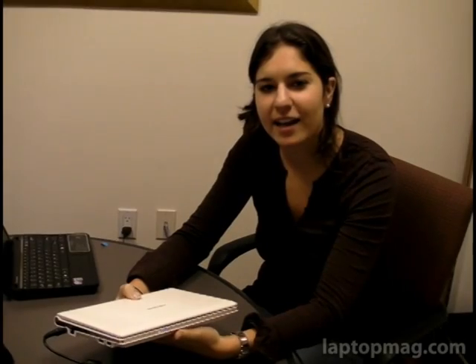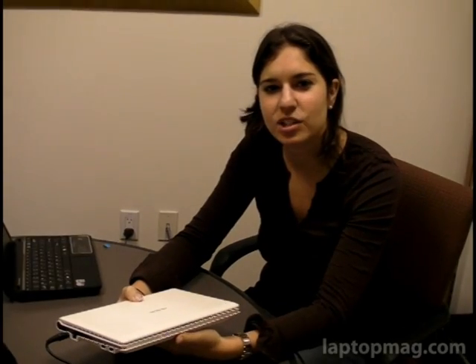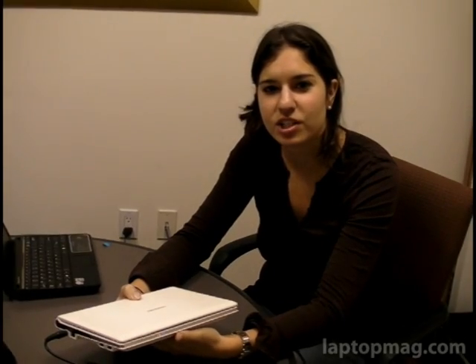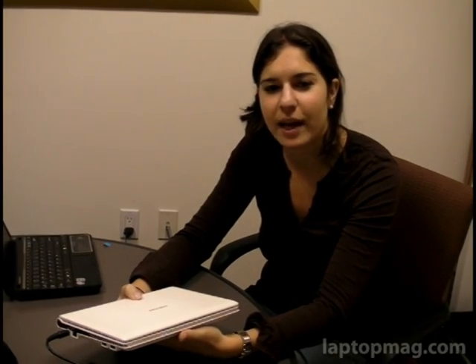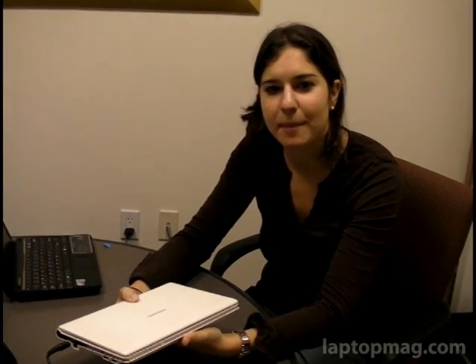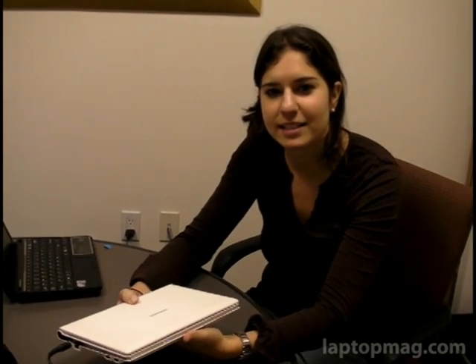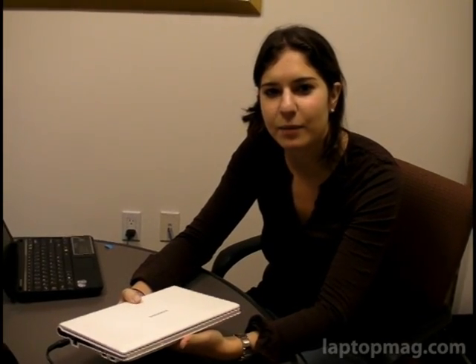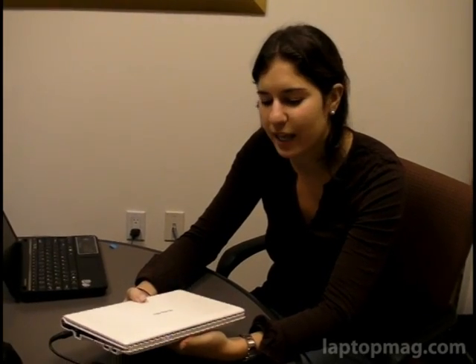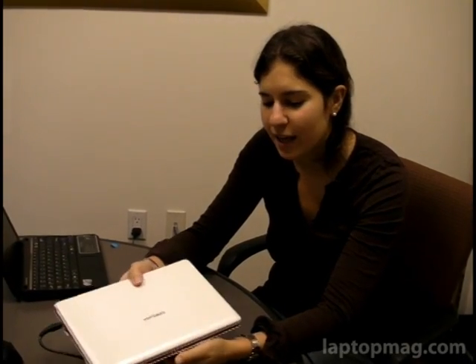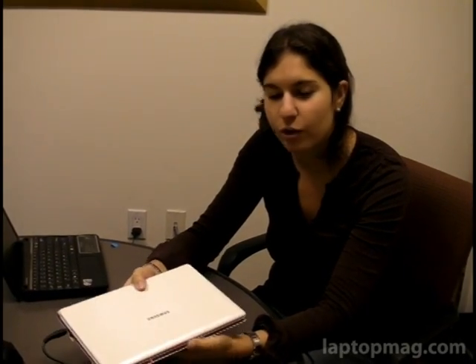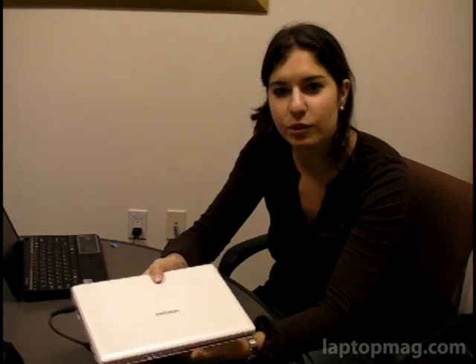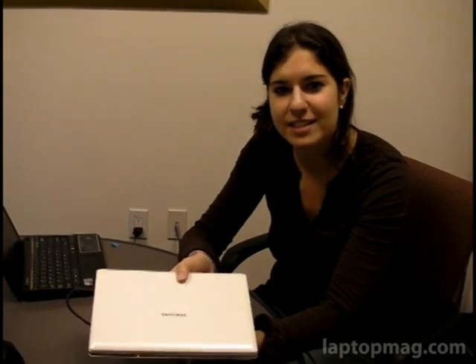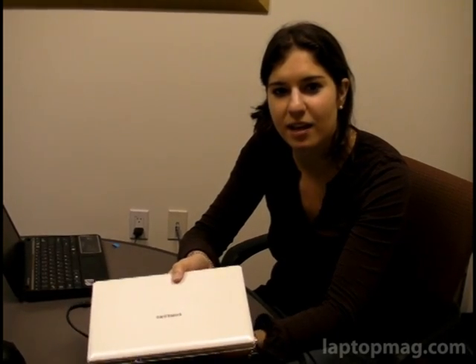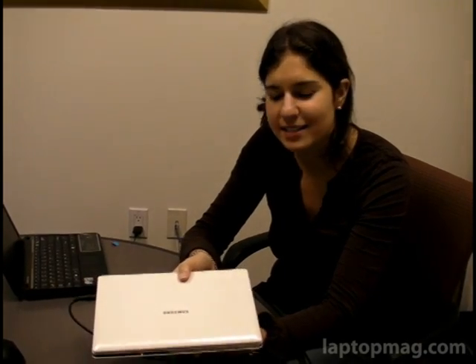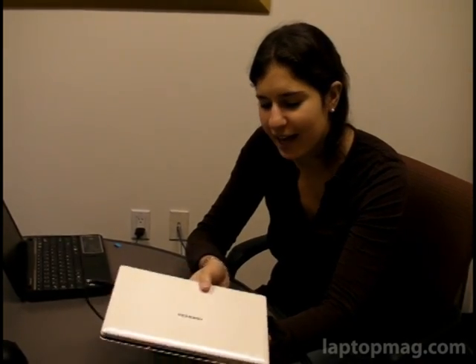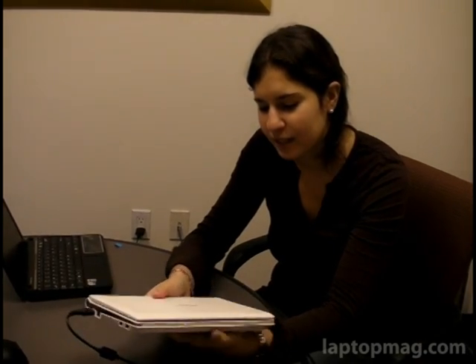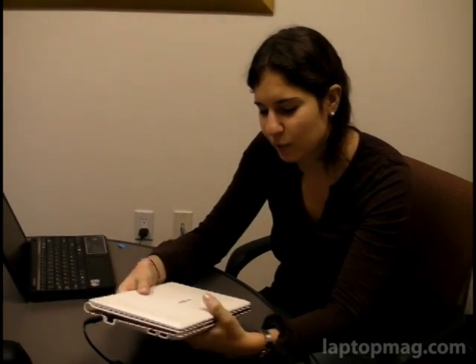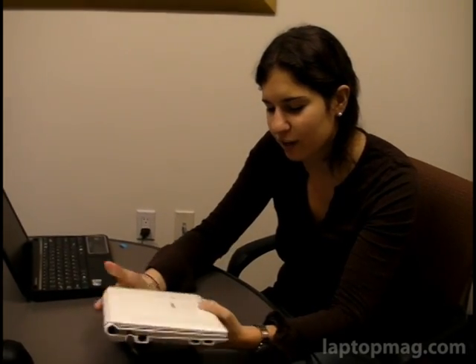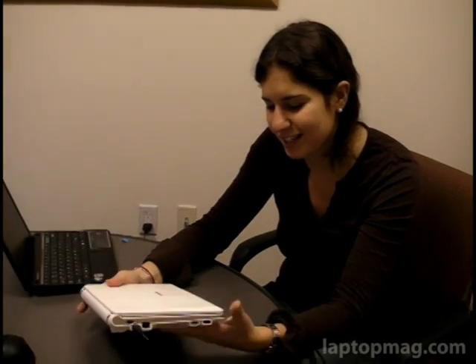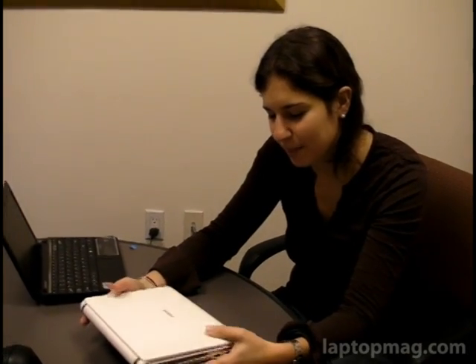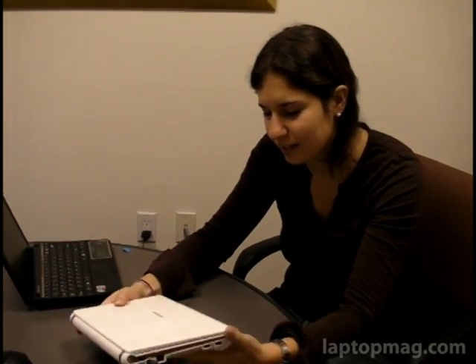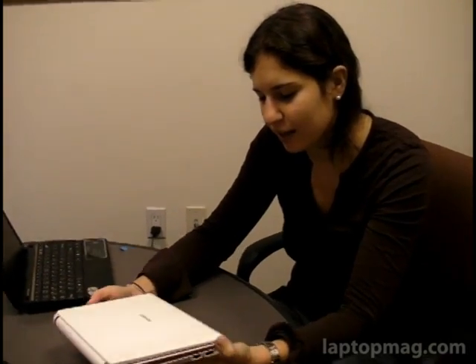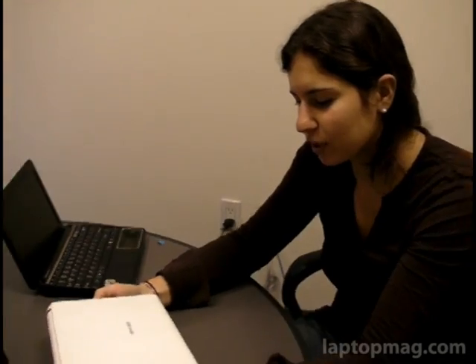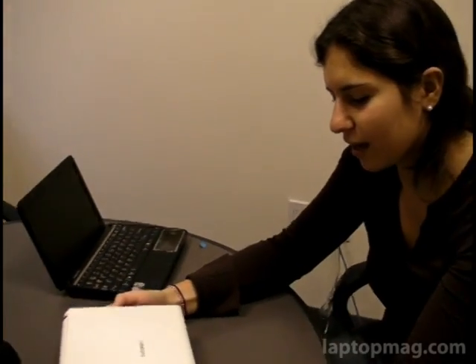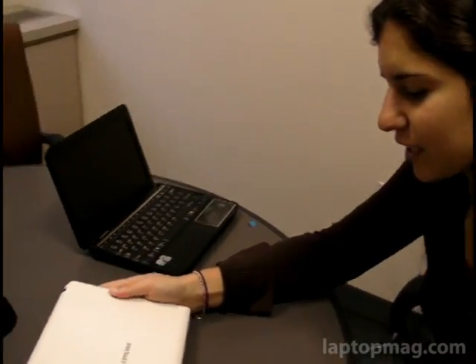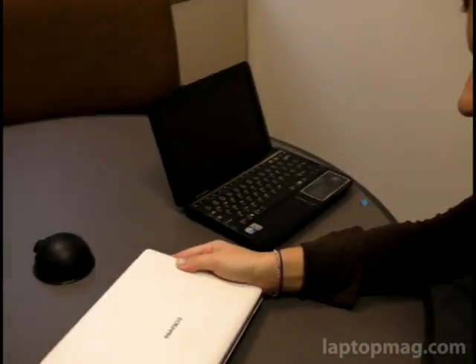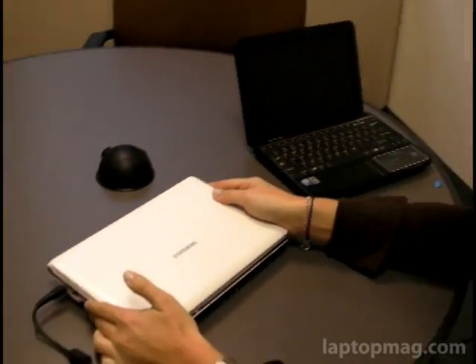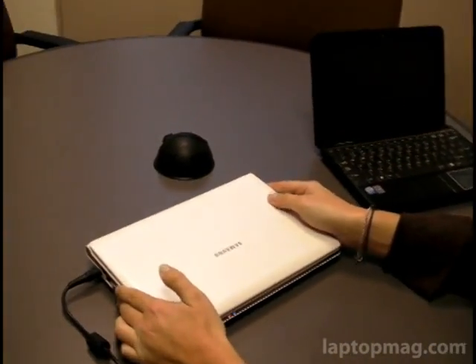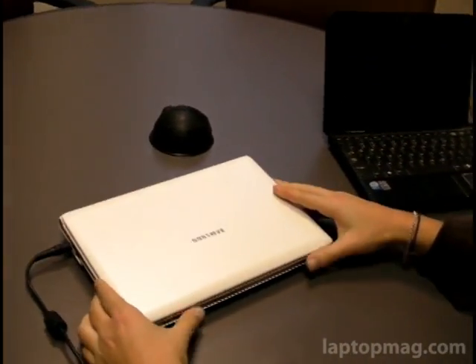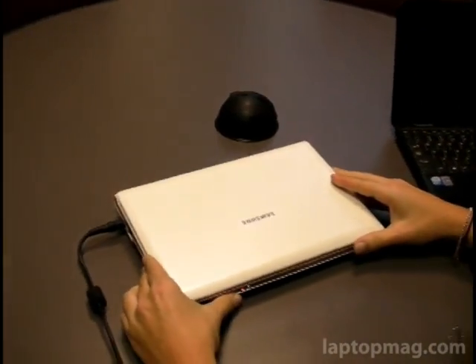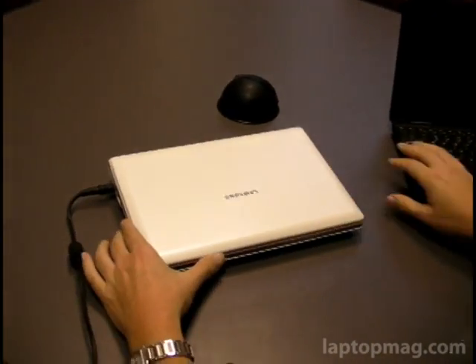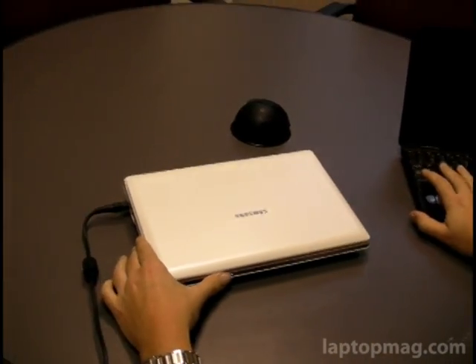Hi, this is Joanna Stern of Laptop Magazine, and today we're doing a video review of the Samsung NC10. This is one of our most anticipated netbooks of the year right now, and this is Samsung's entry into the netbook market.